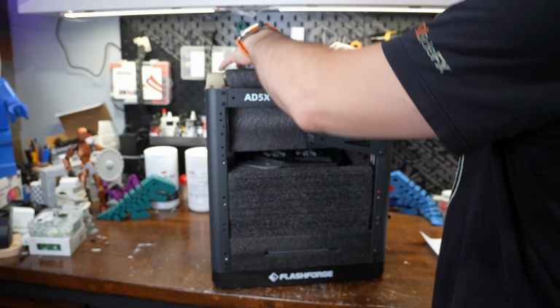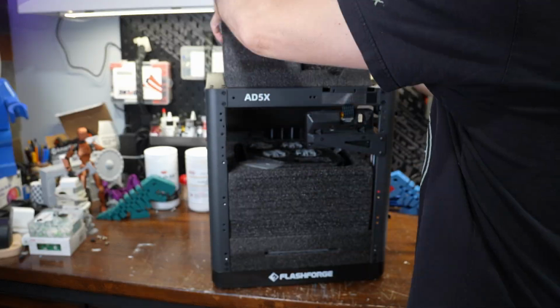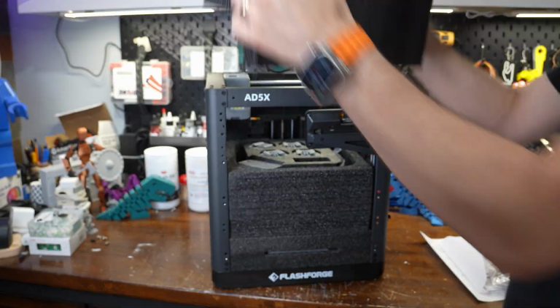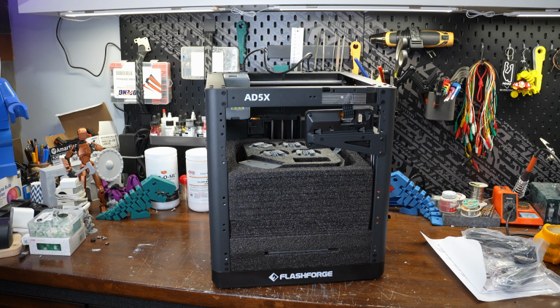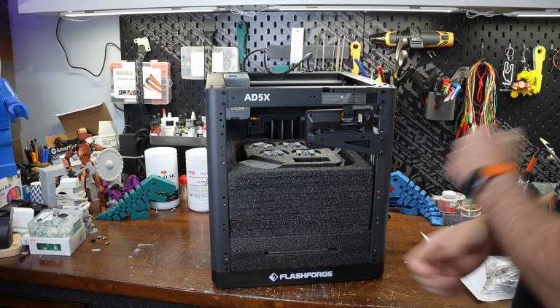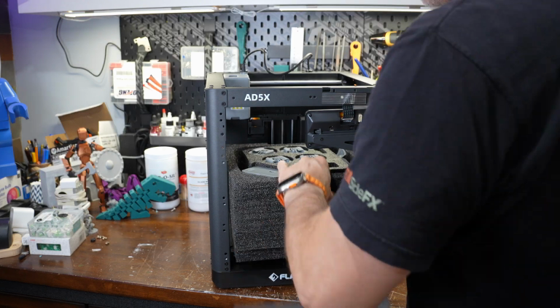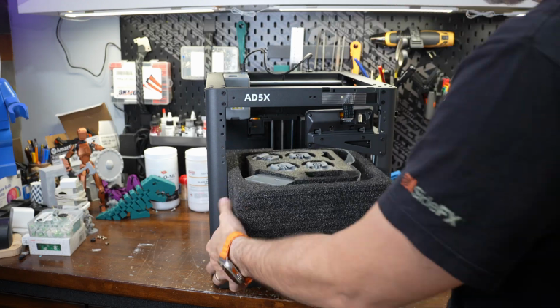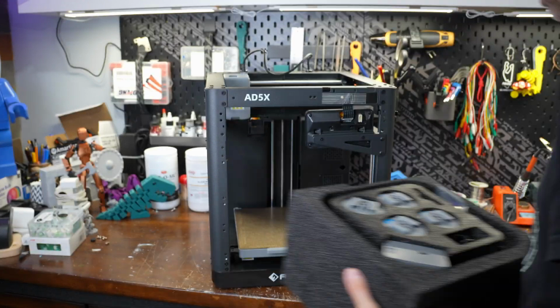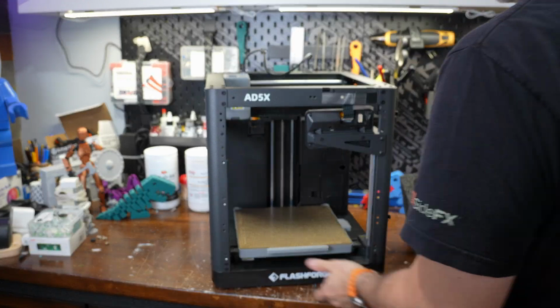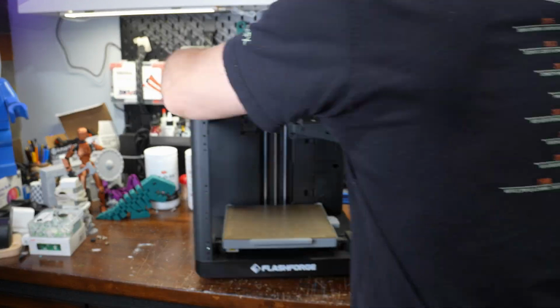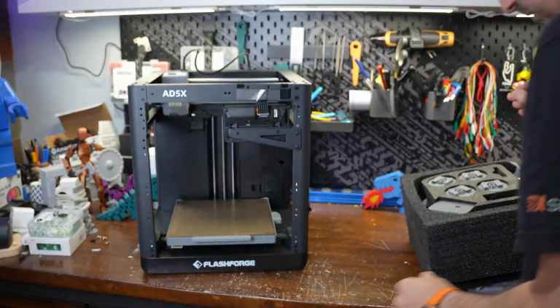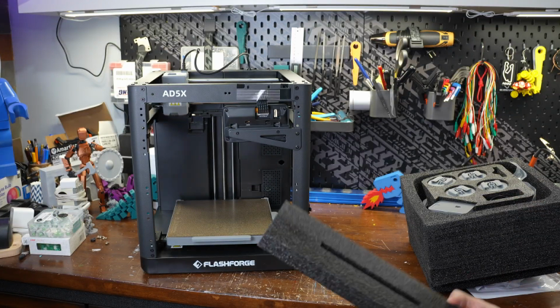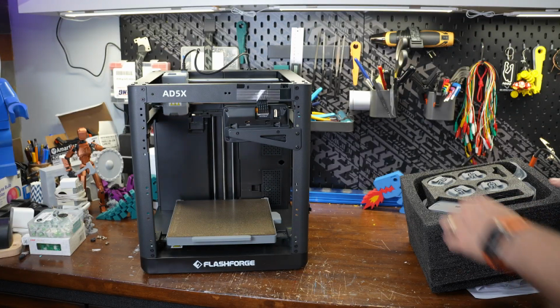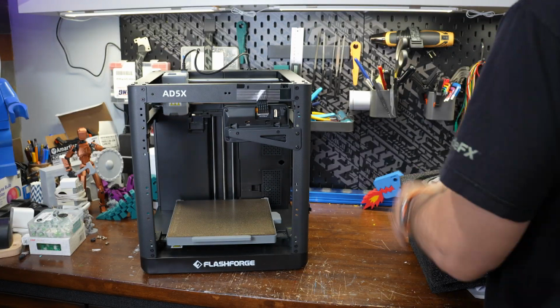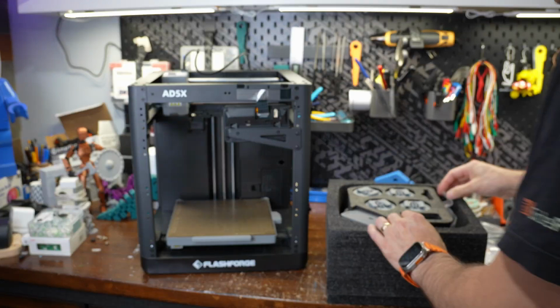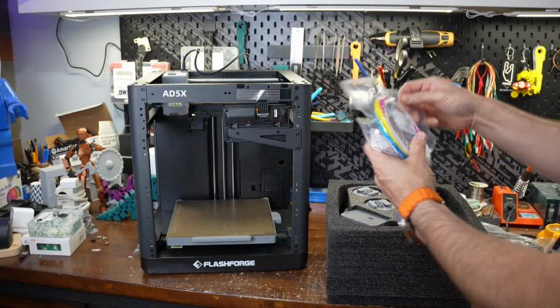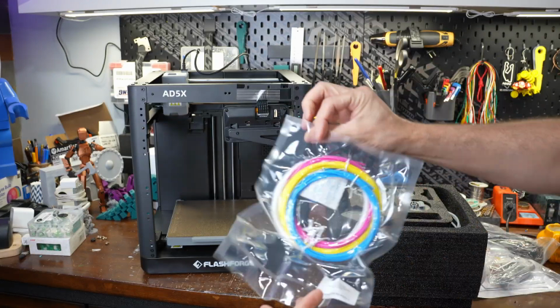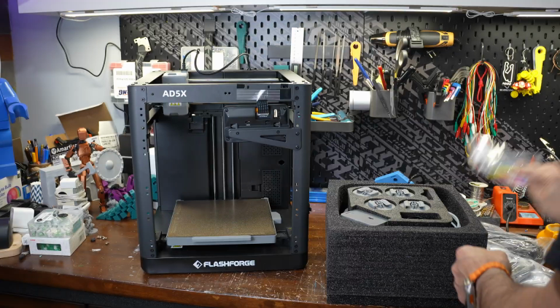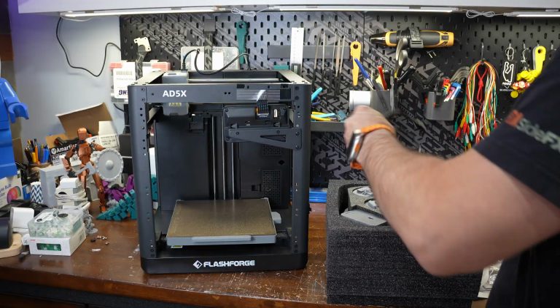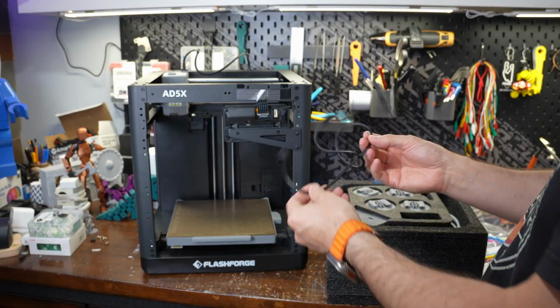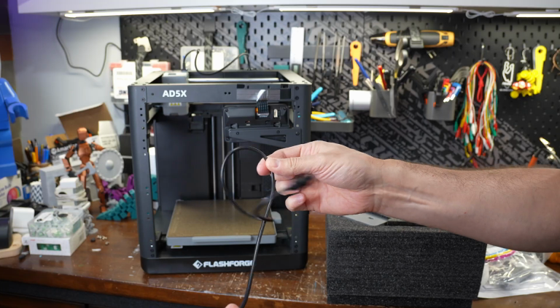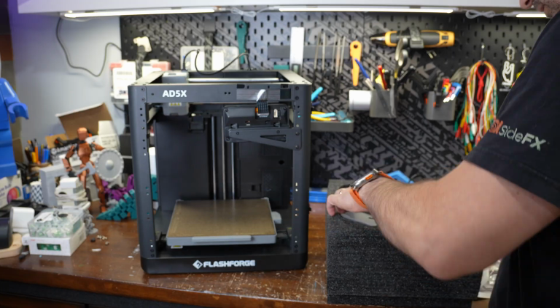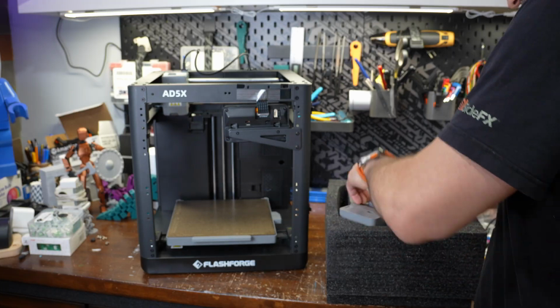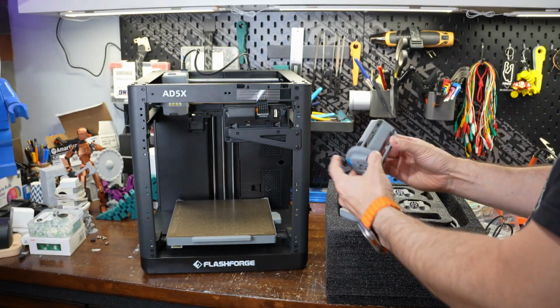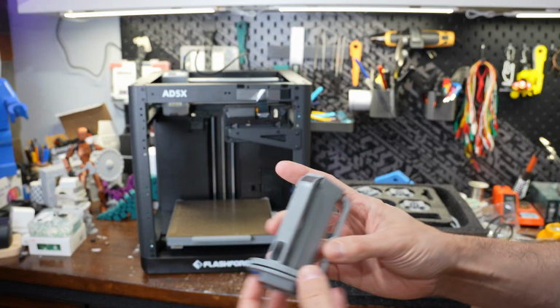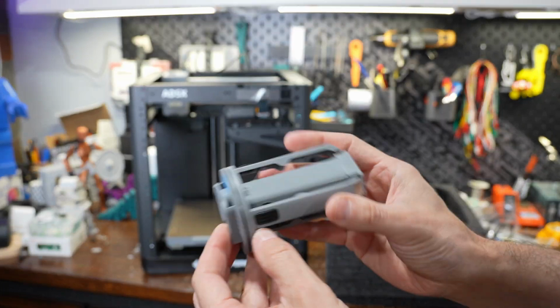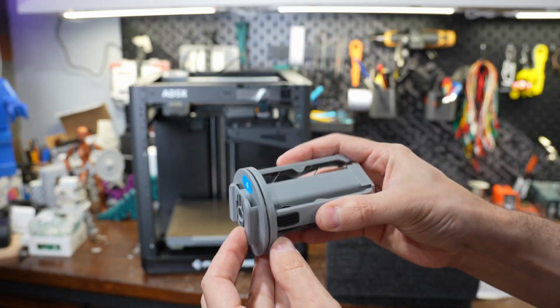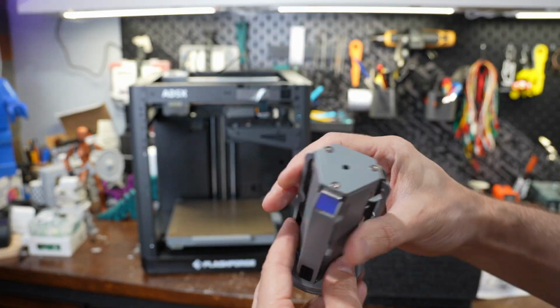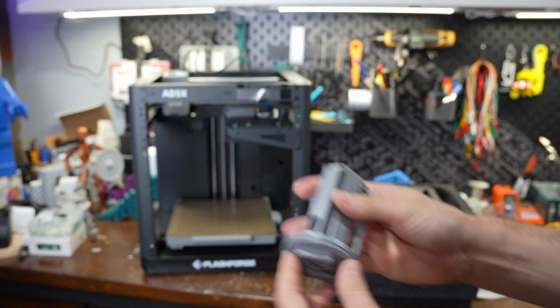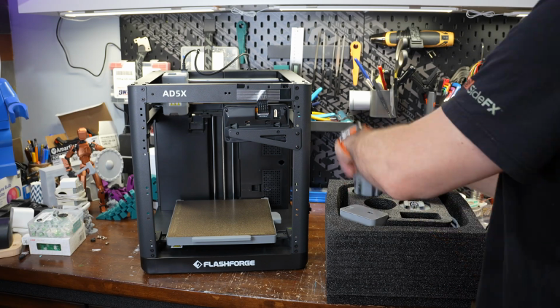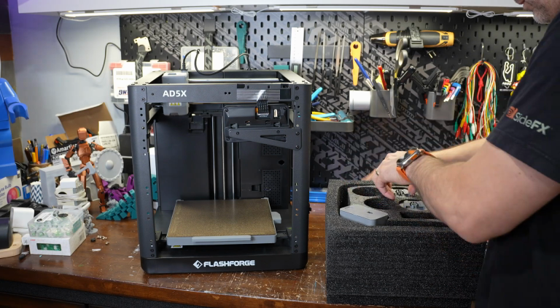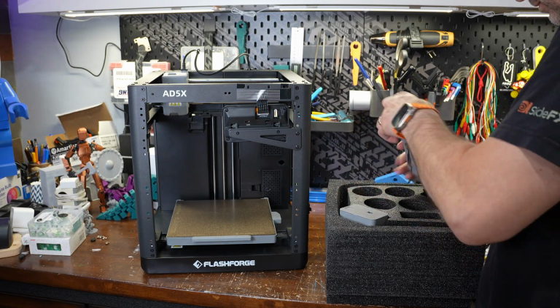The design reminds me a lot of the Bambu Labs P1P with the same bare-bones metal frame construction. FlashForge also offers an optional enclosure kit if you want to keep everything contained and control your print environment.